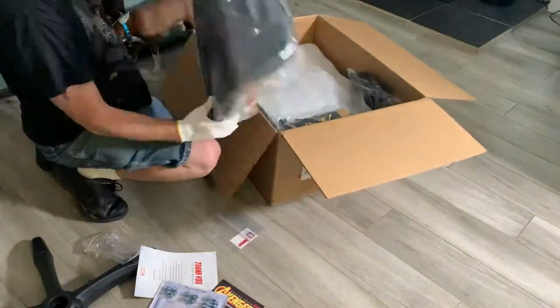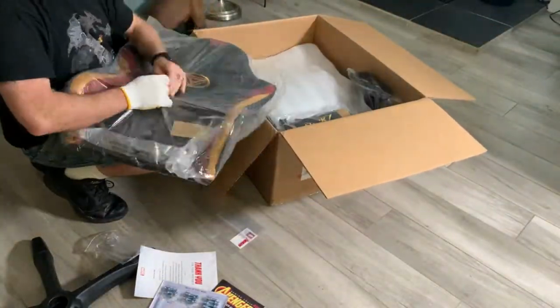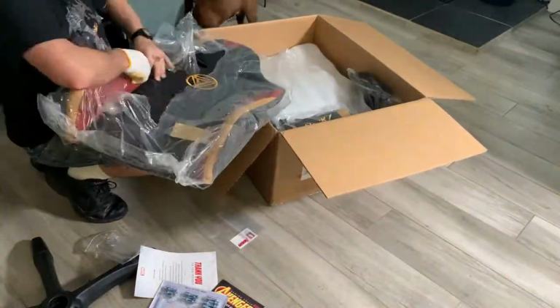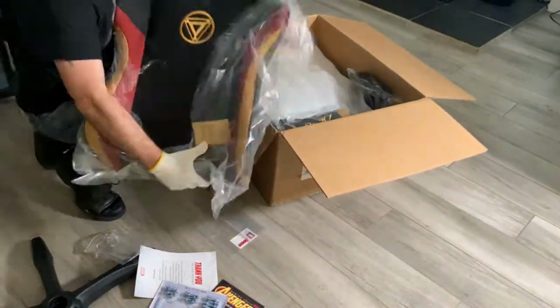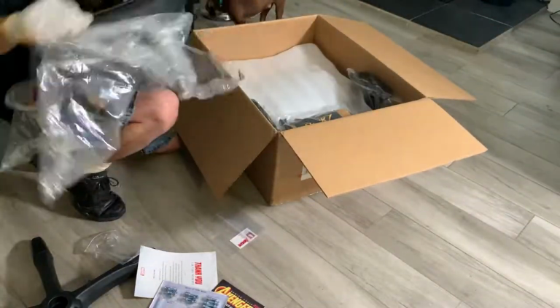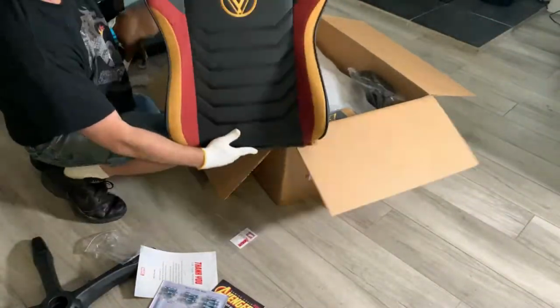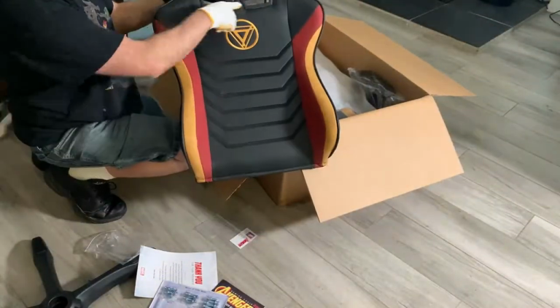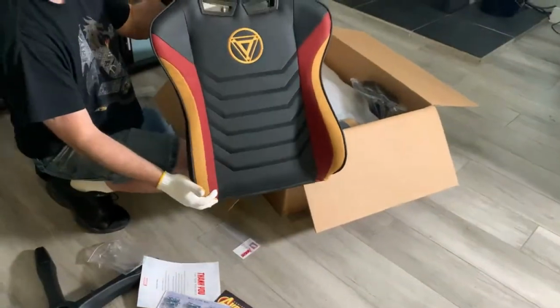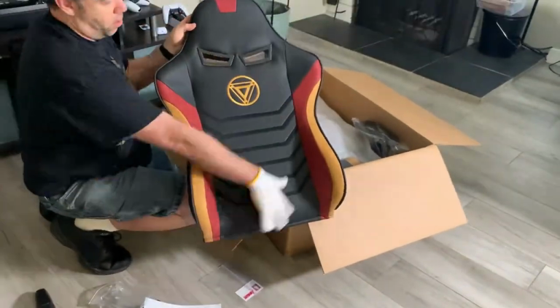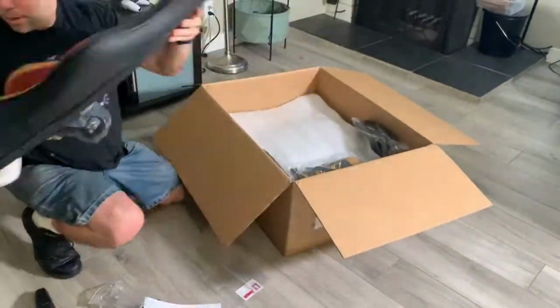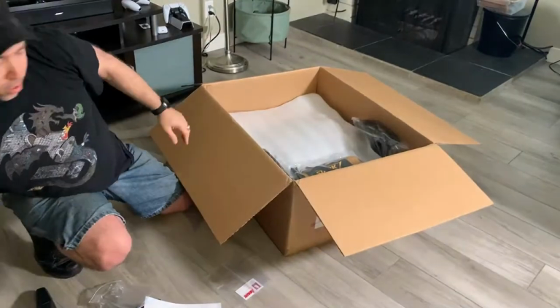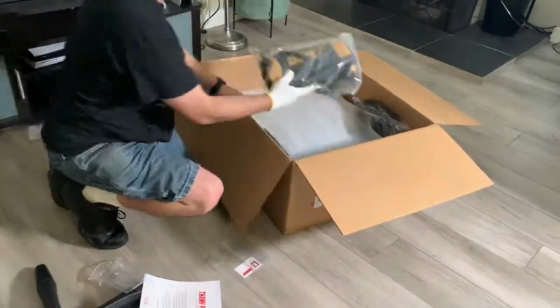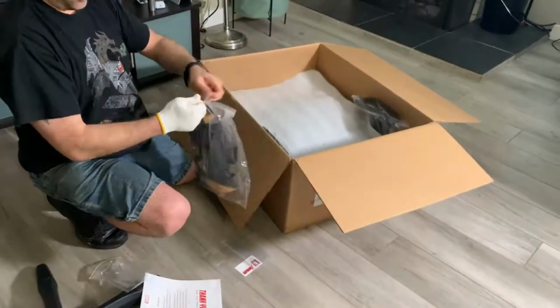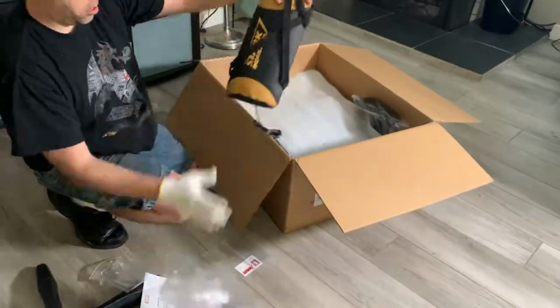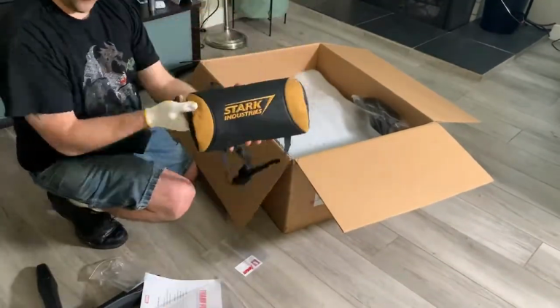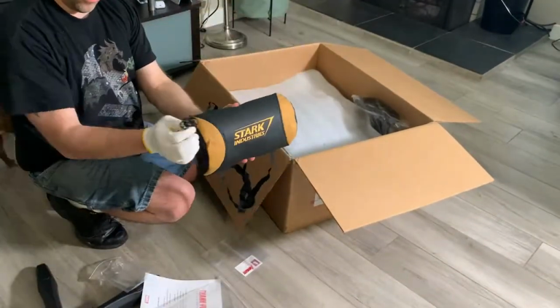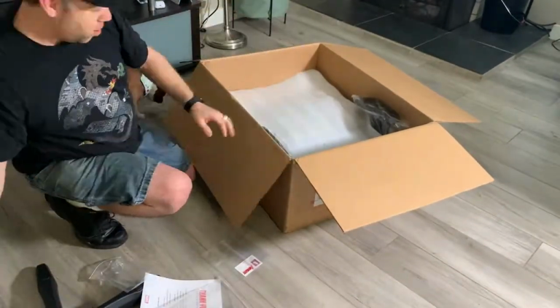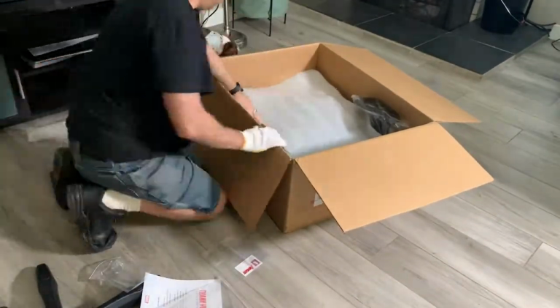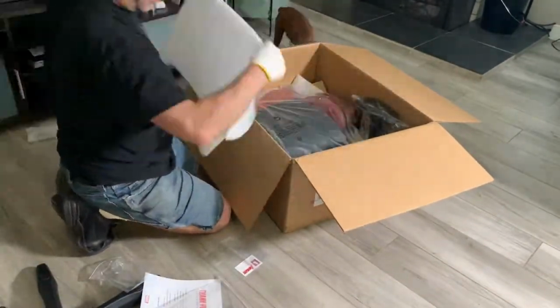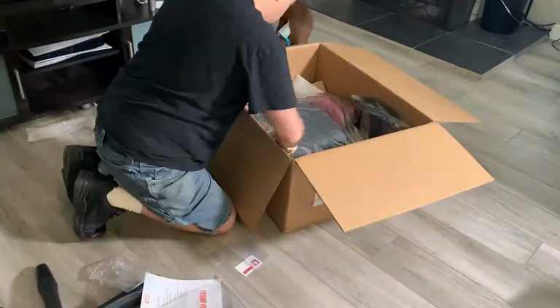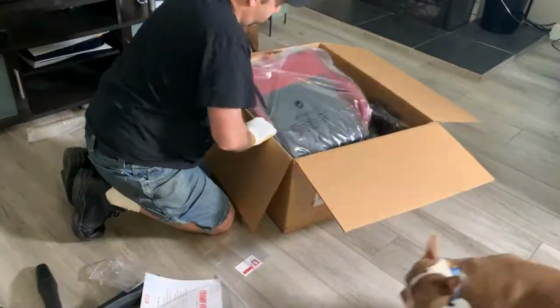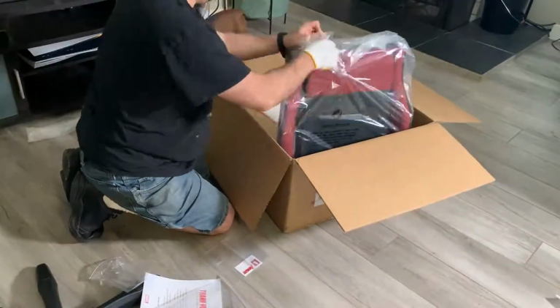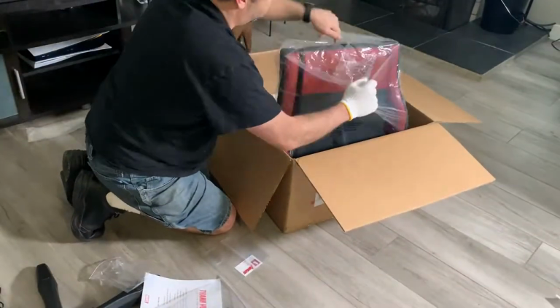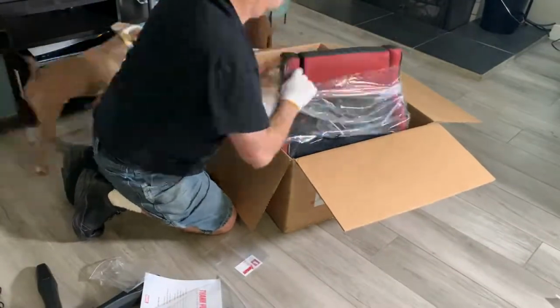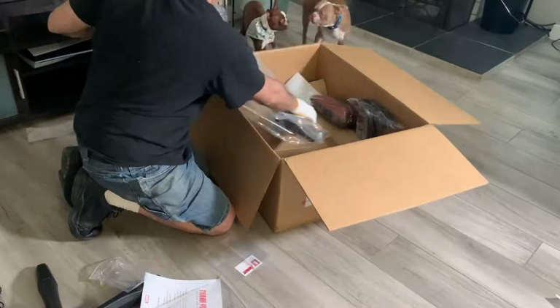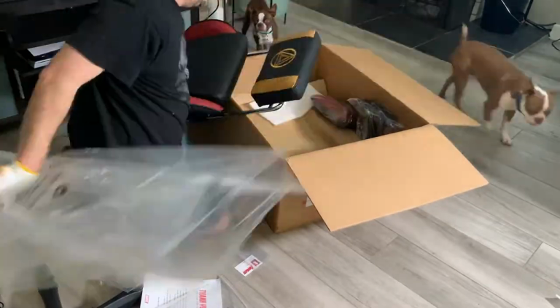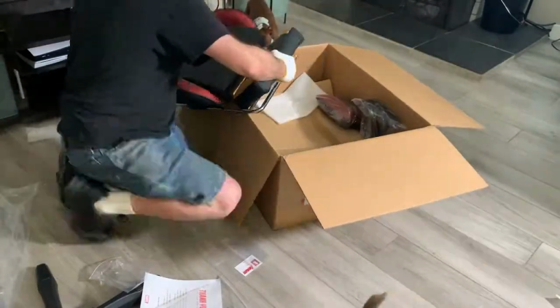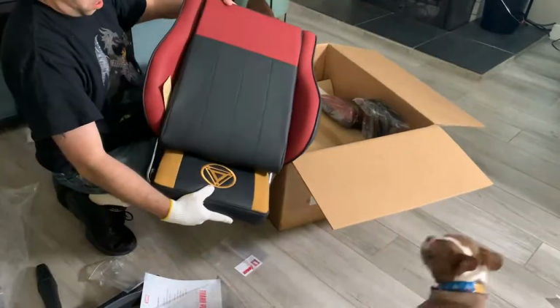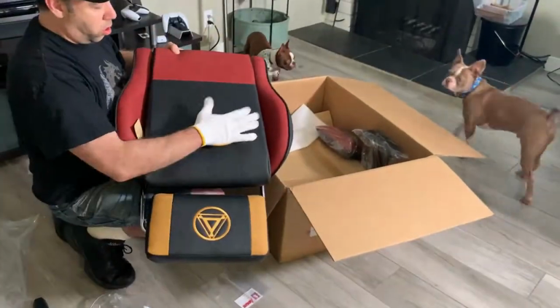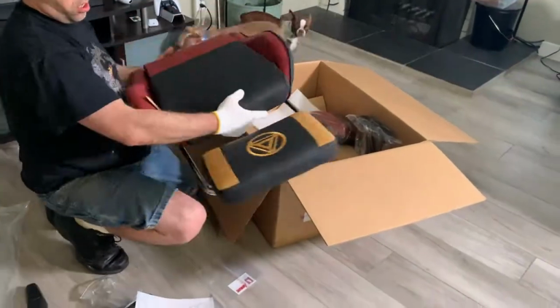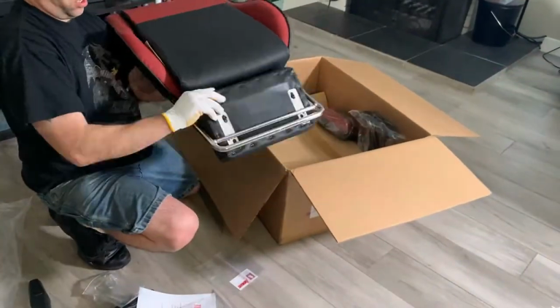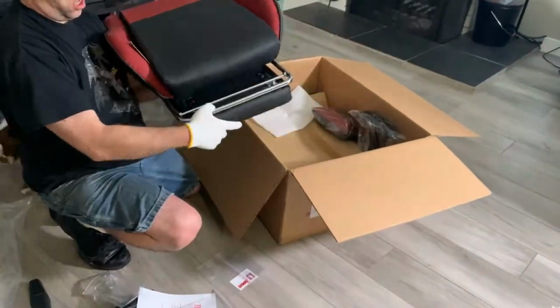I did like that they gave you a glove that makes it easy to hold things — it has grips on it. My dogs gave me some fun the entire time, bugging me while I was putting the chair together.